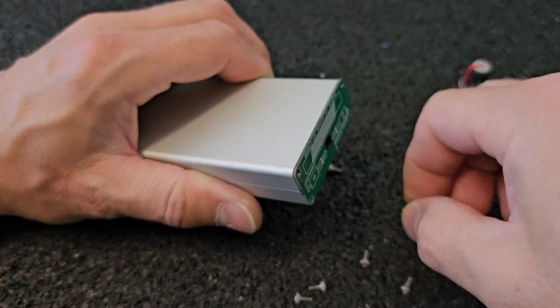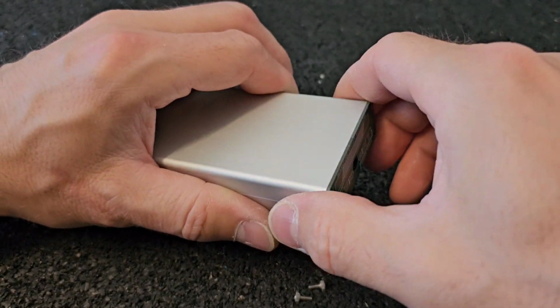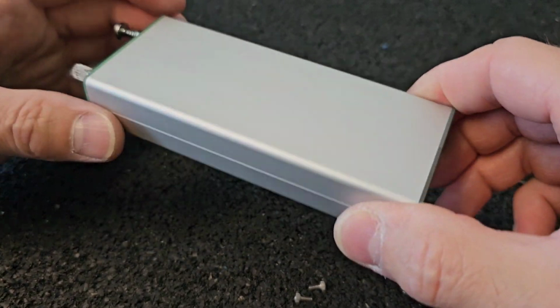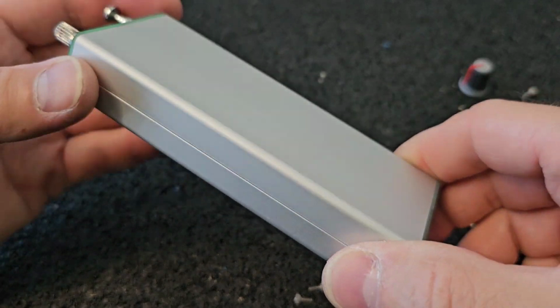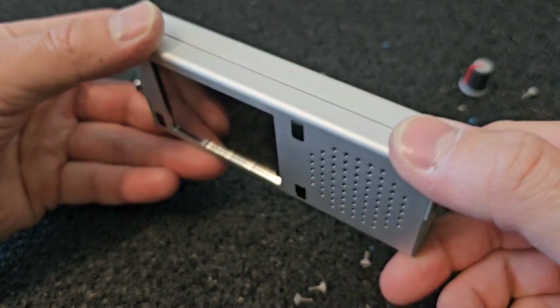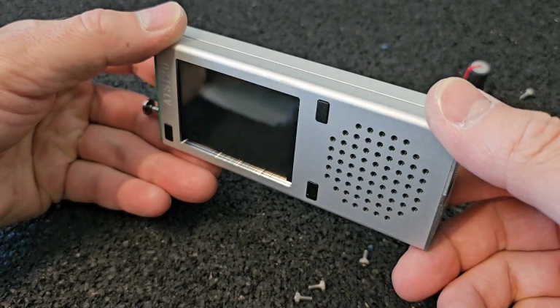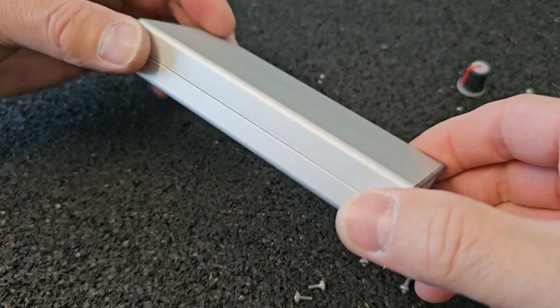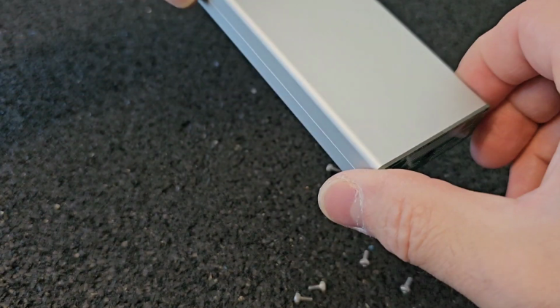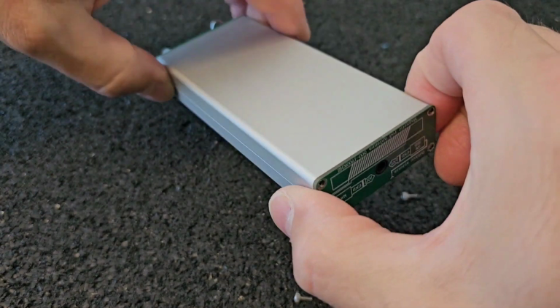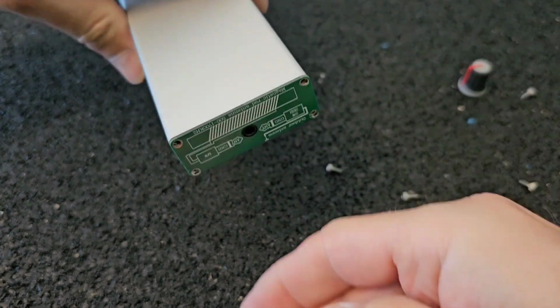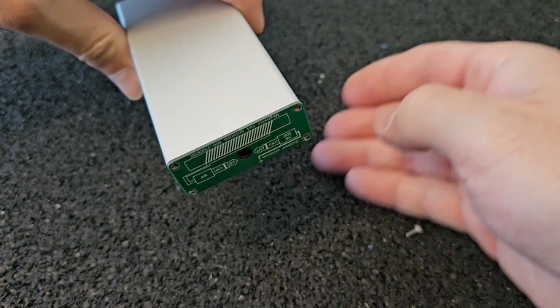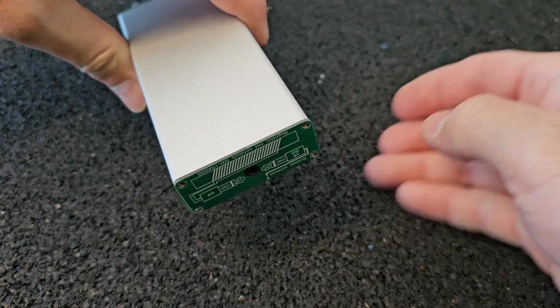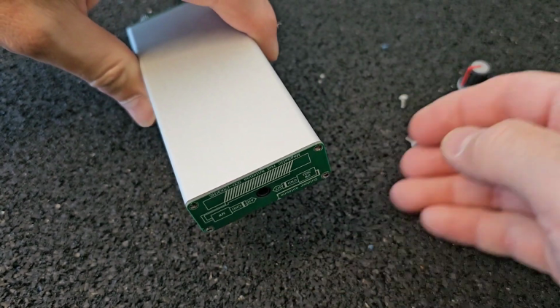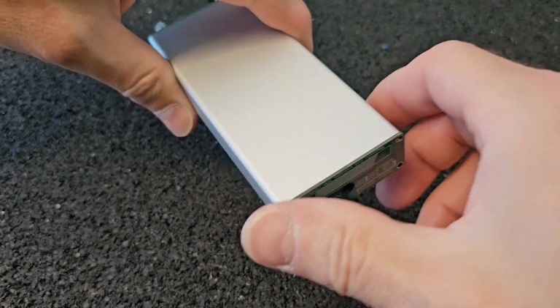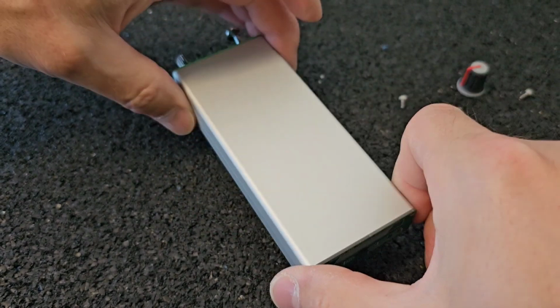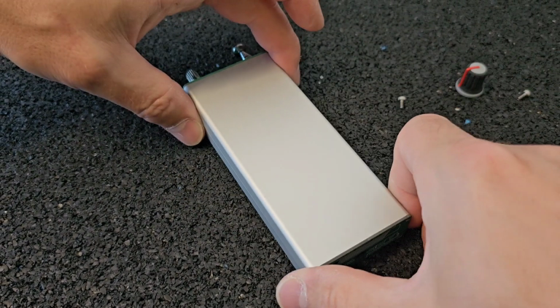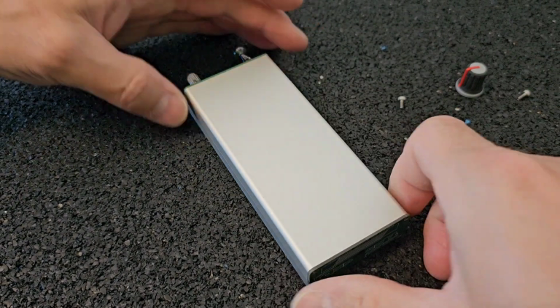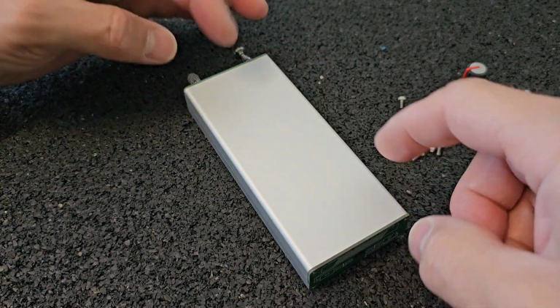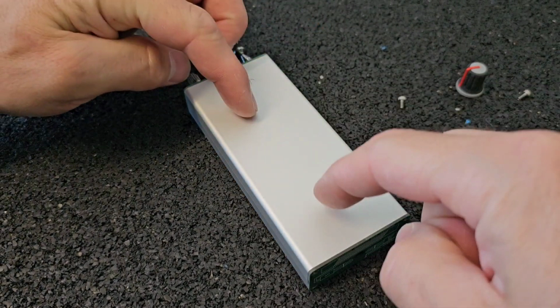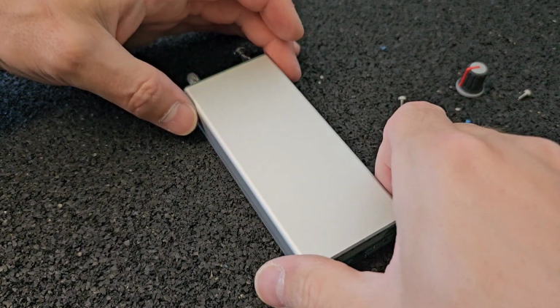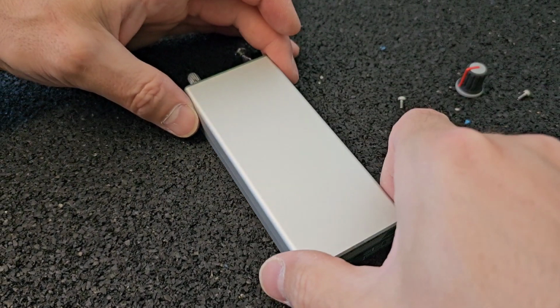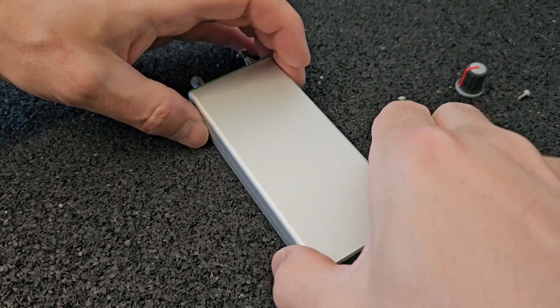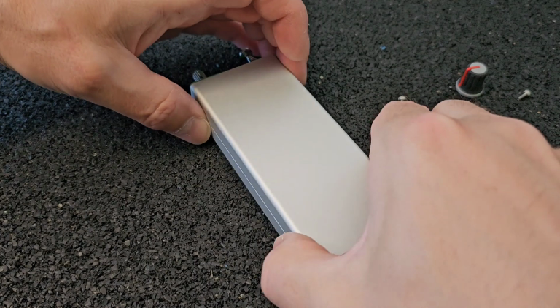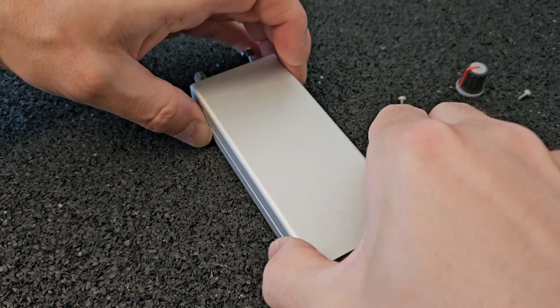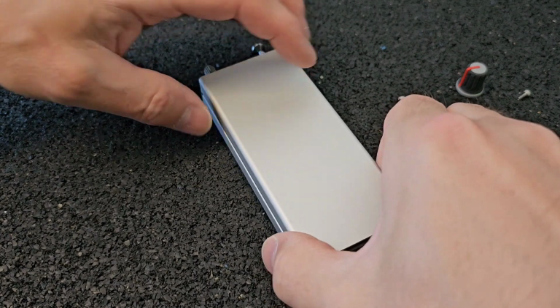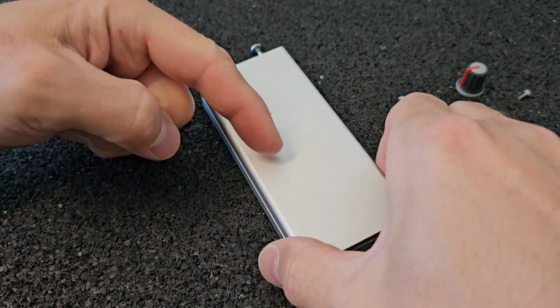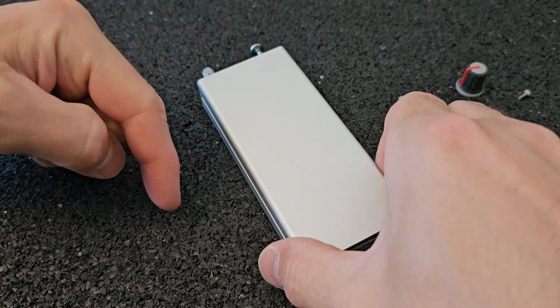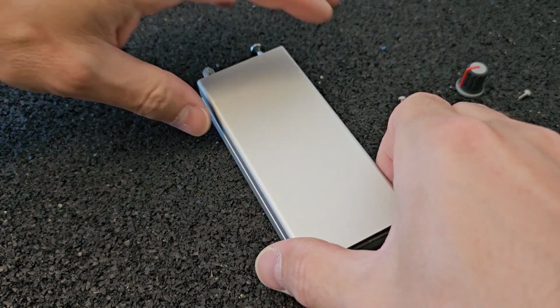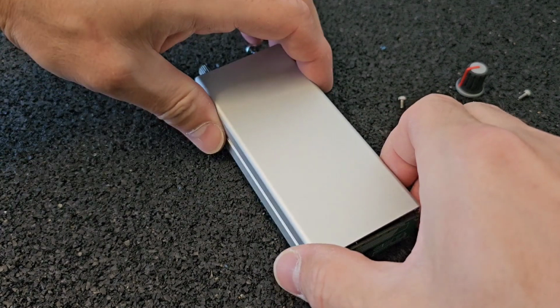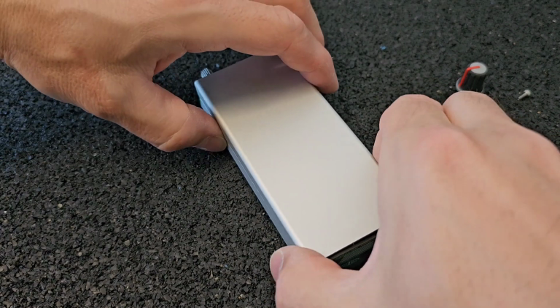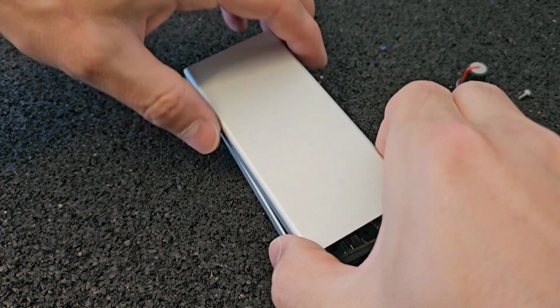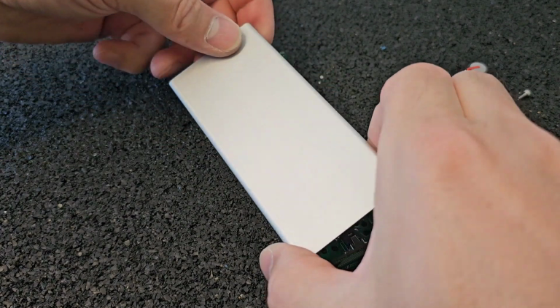When we removed all the screws from the receiver, we have to put the receiver on the front side and flip the back panel to the left side.